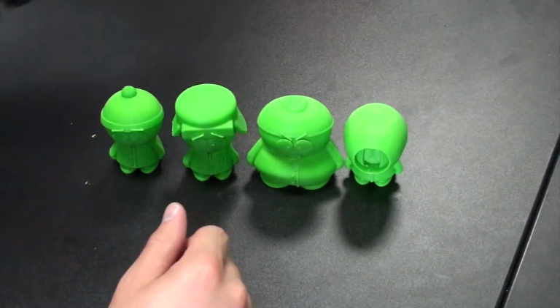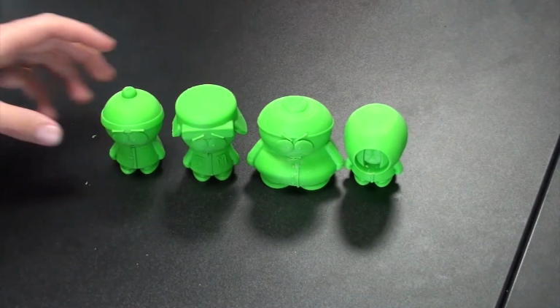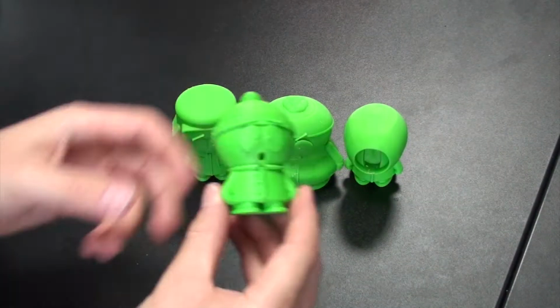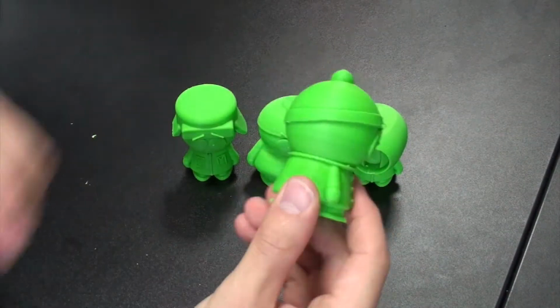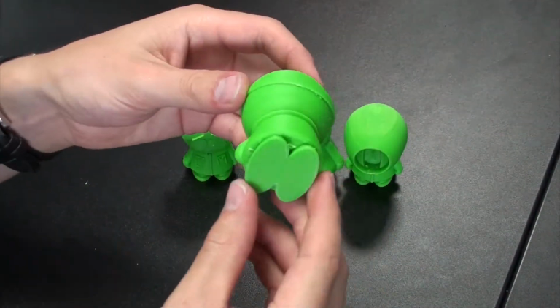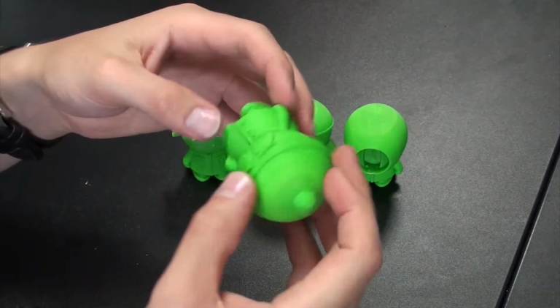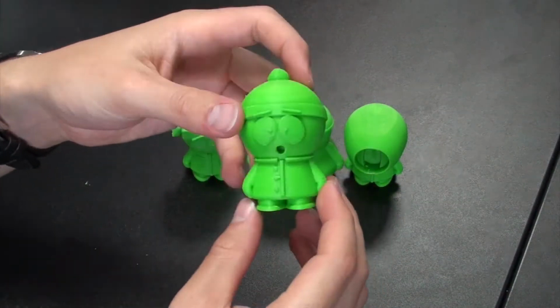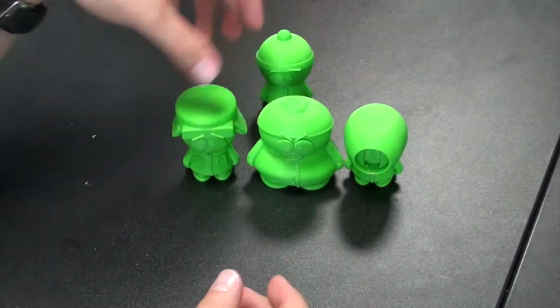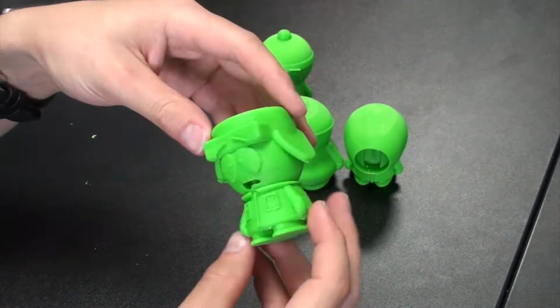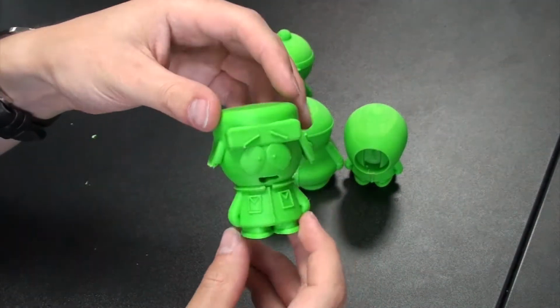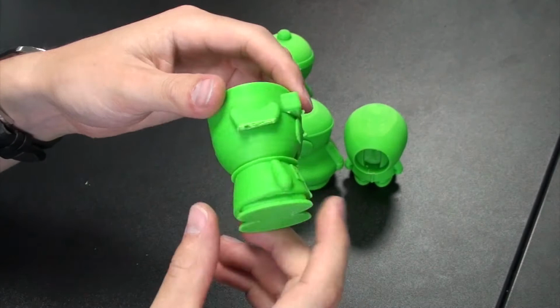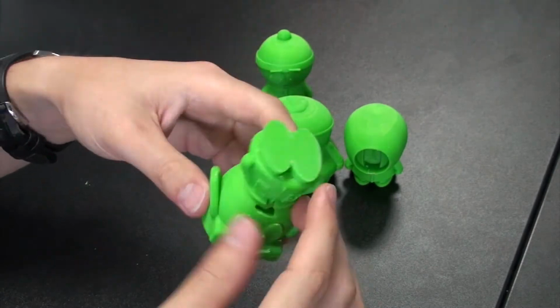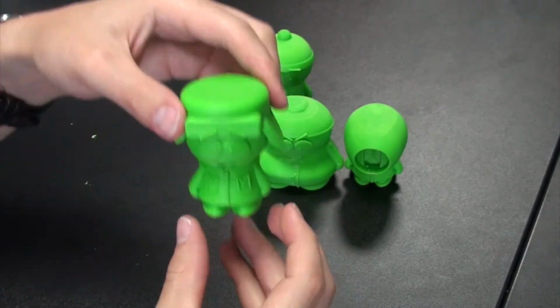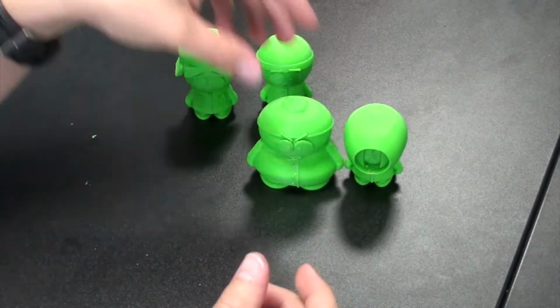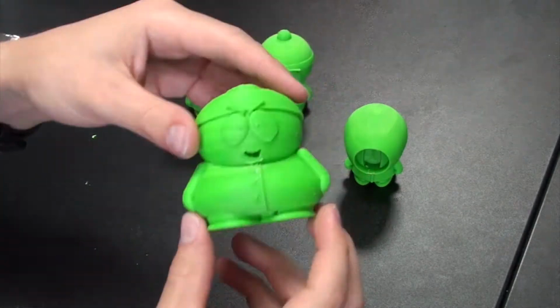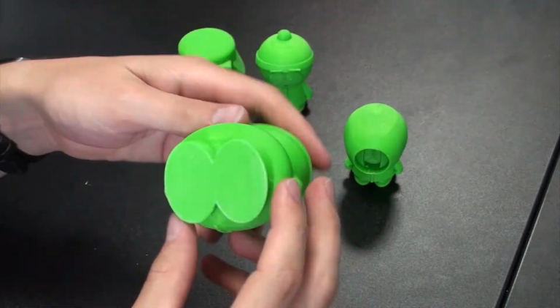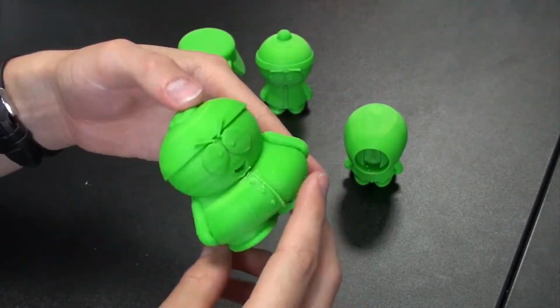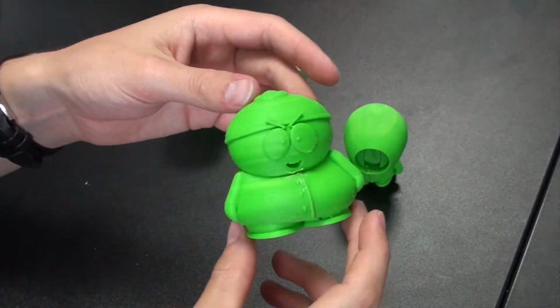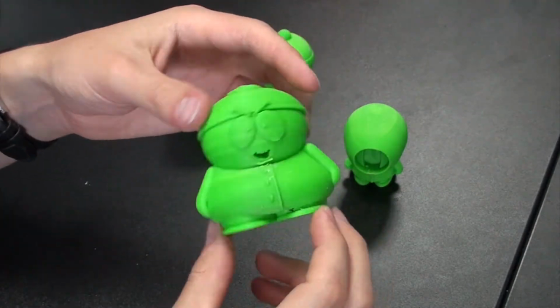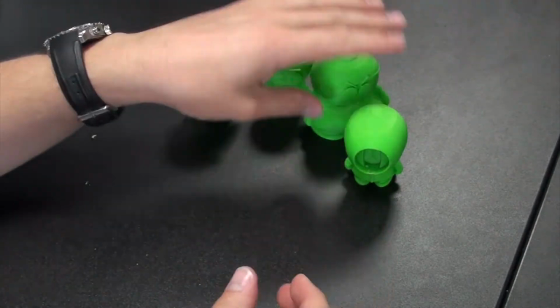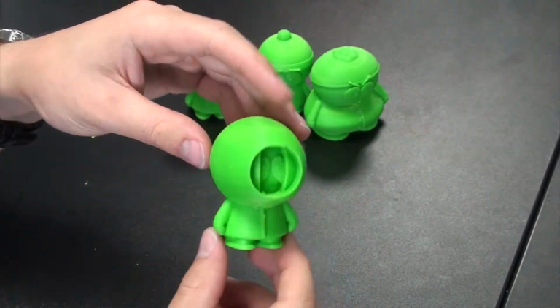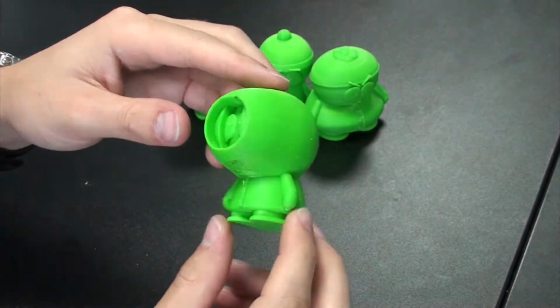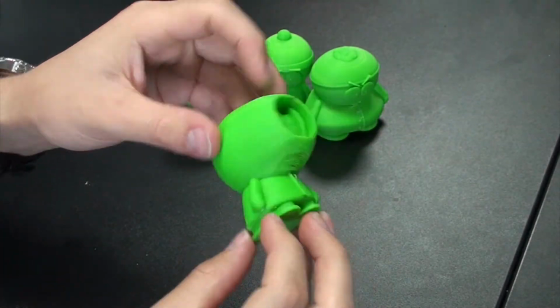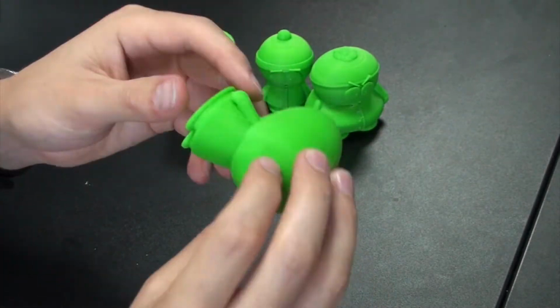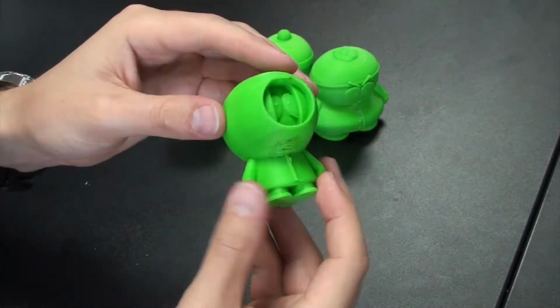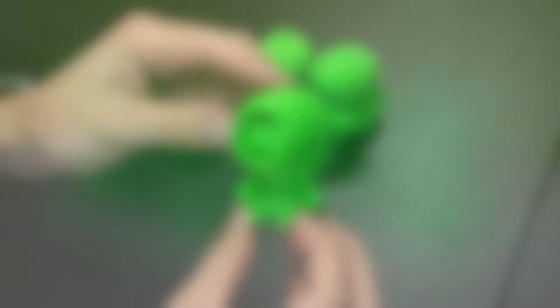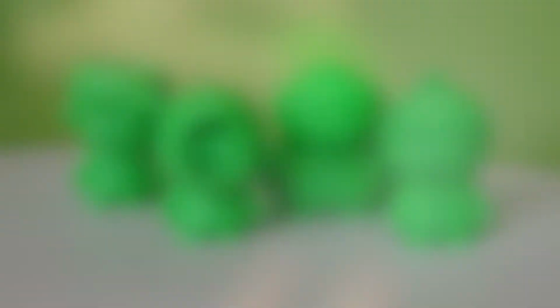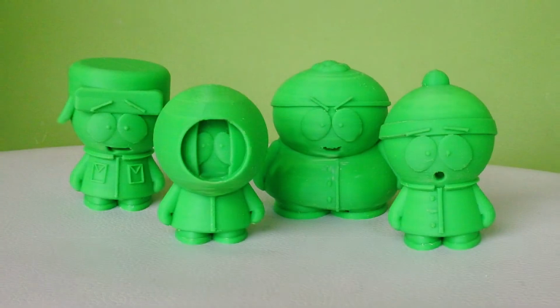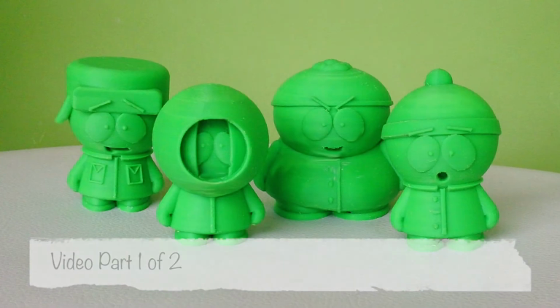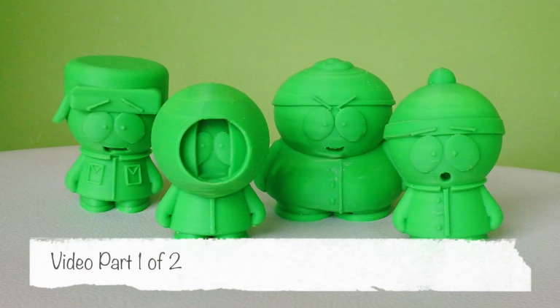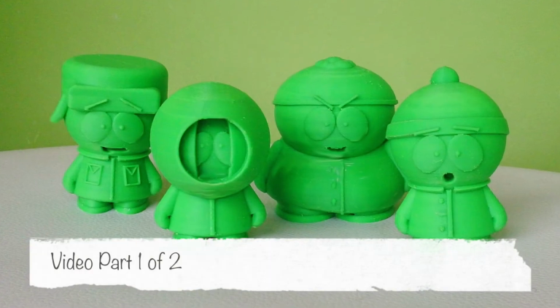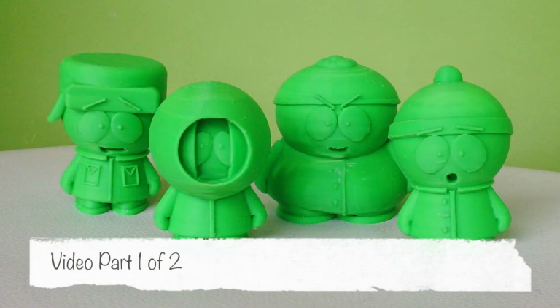So here are the finished prints, and they're printed in Z-ABS. If you want to know how to finish them up, I'll be showing you how to do that in the second part of this video.